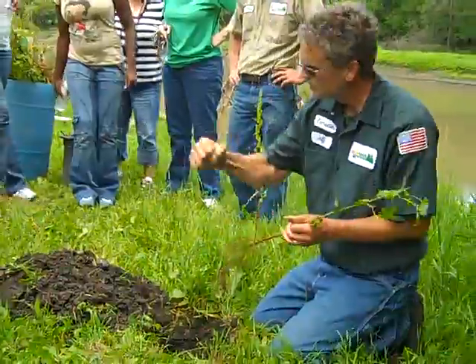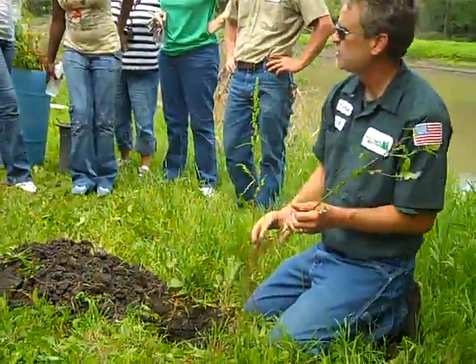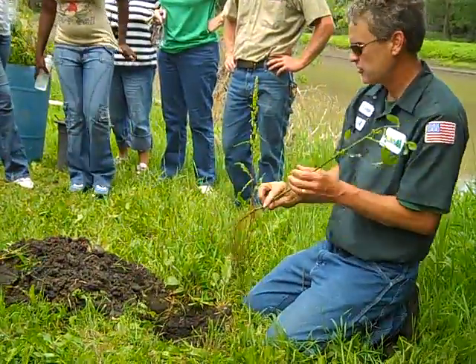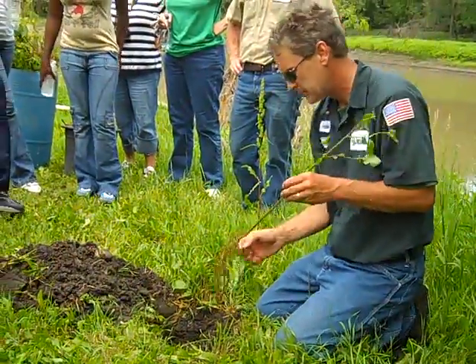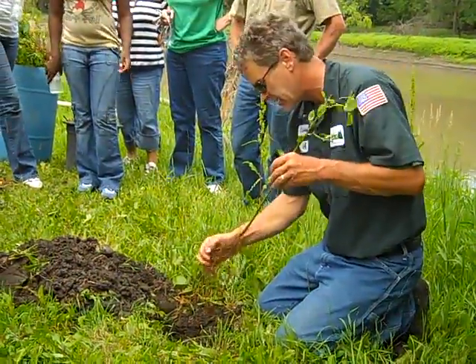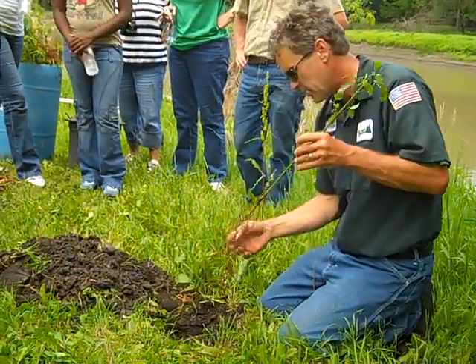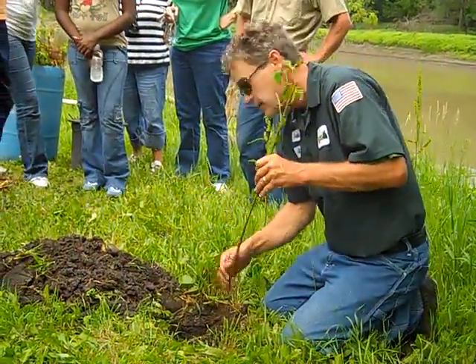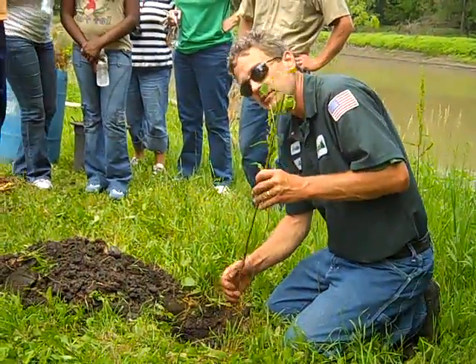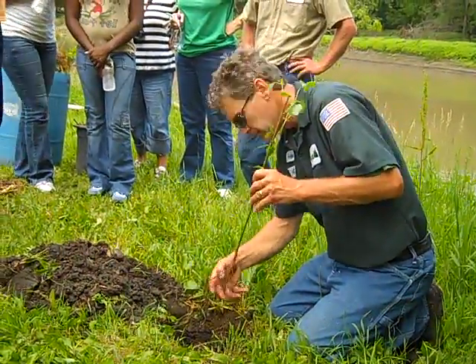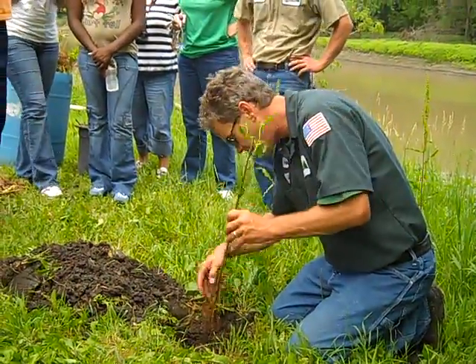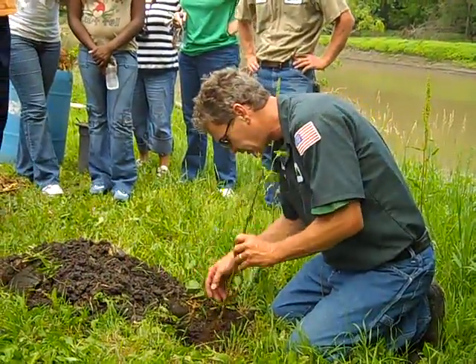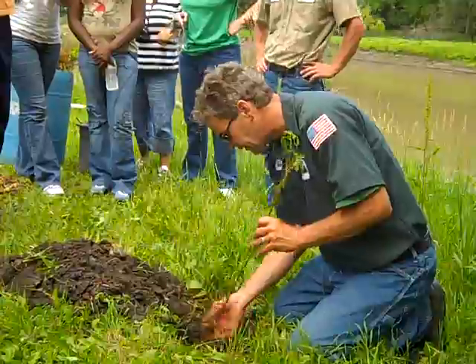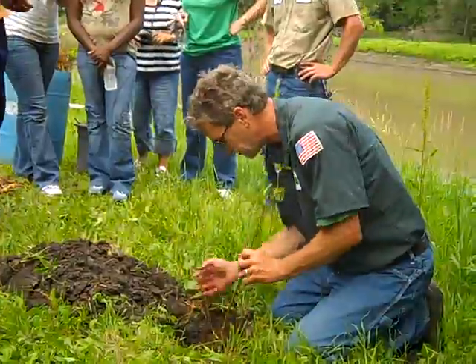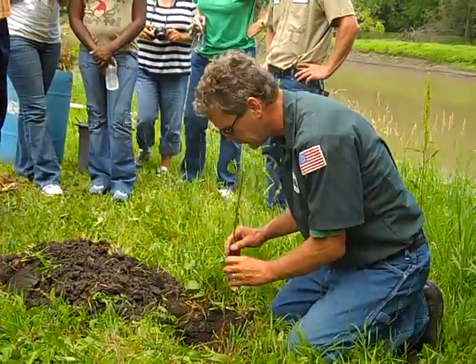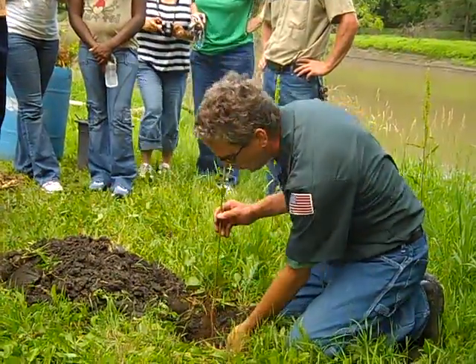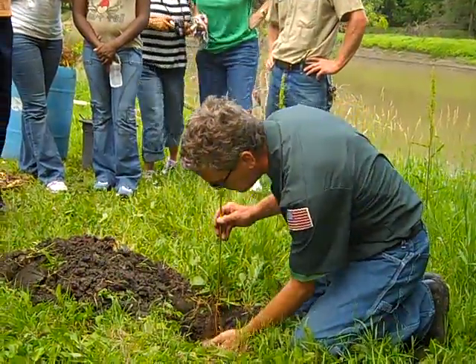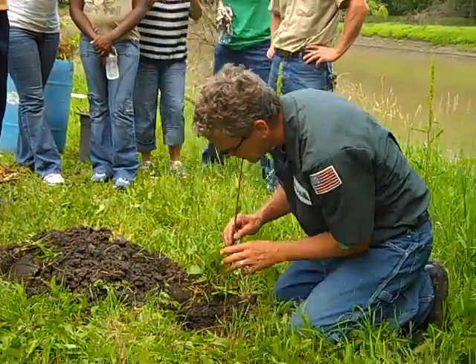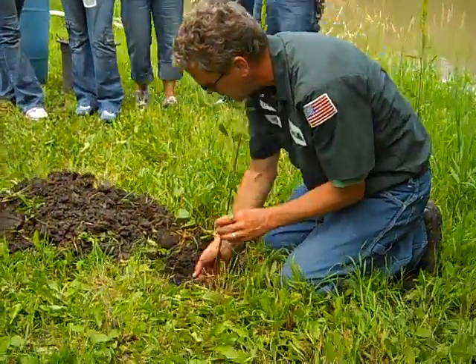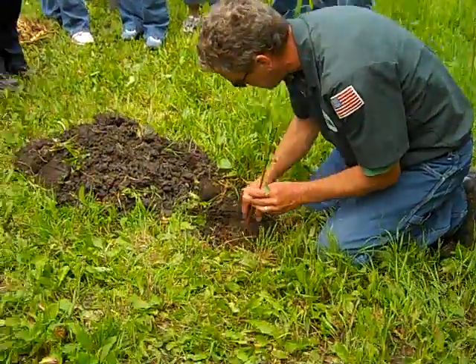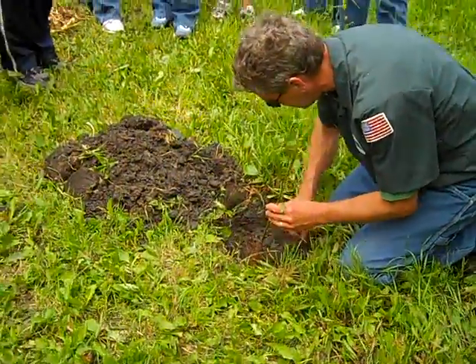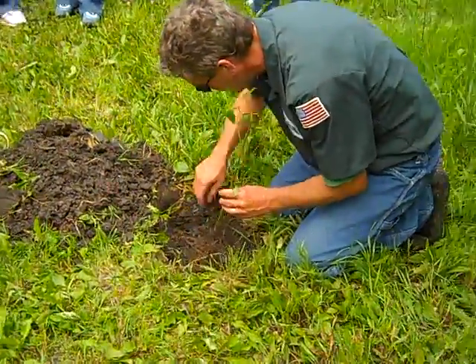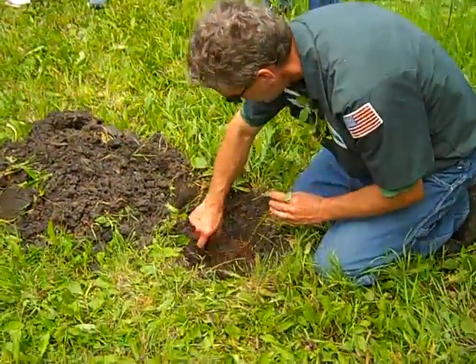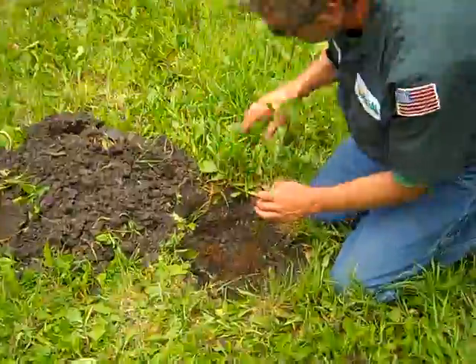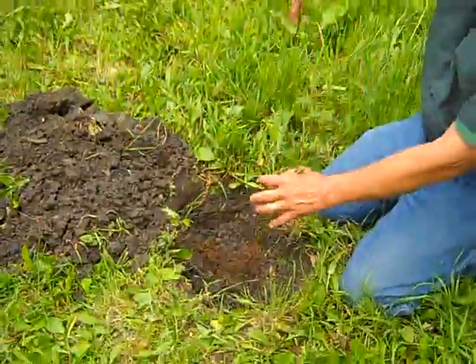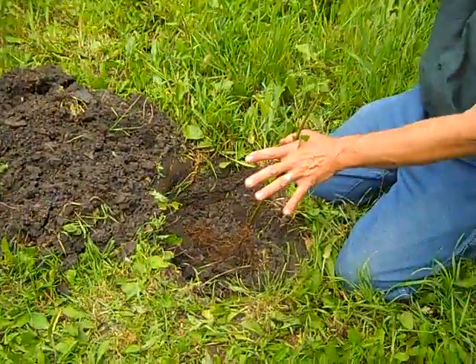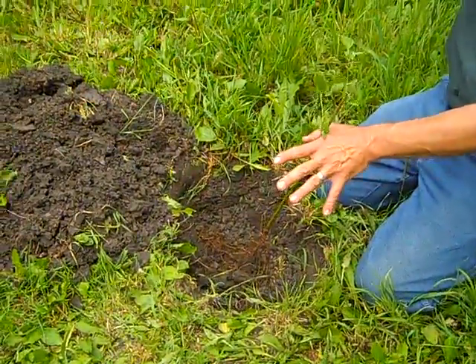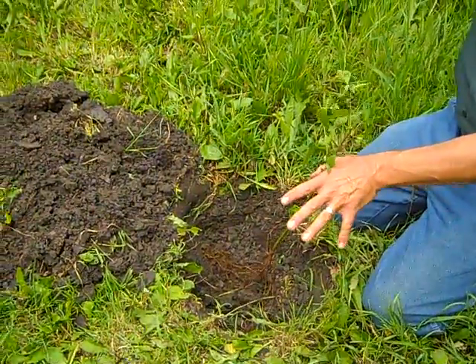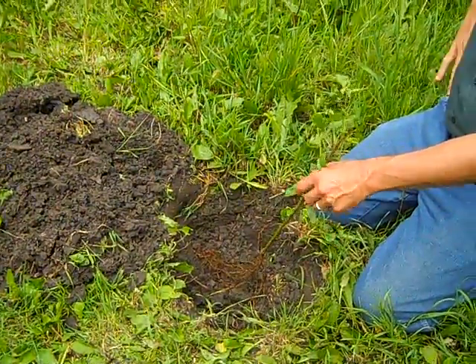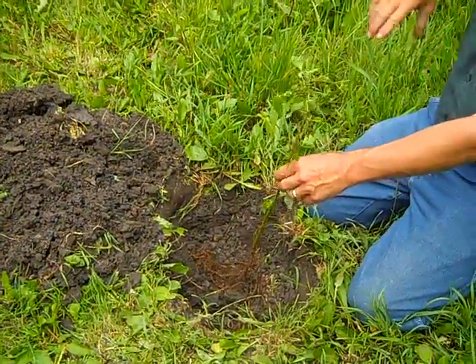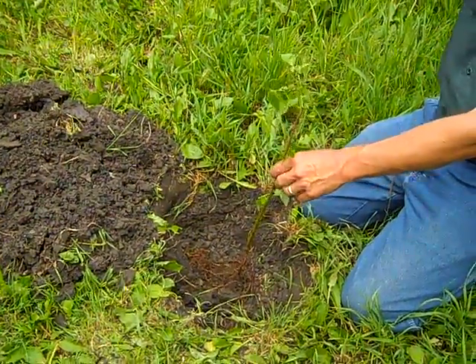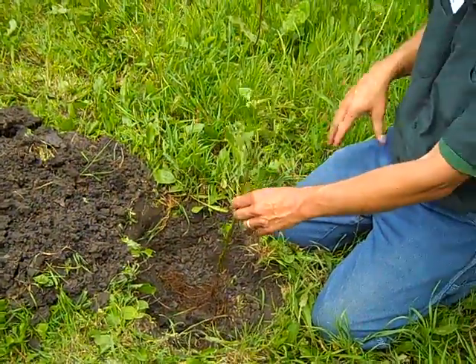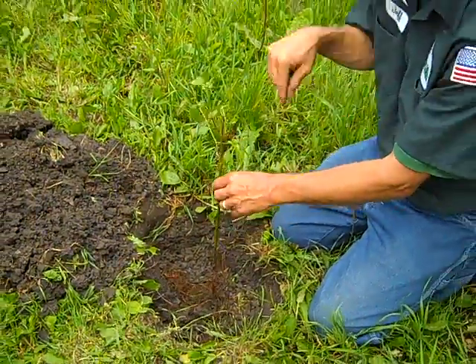I'll just kind of chop the chunks up as you take them out. But the main reason I wanted to dig the hole this big is because we want to put the roots — we want to organize the roots so that they're sprawling outward, kind of radially.